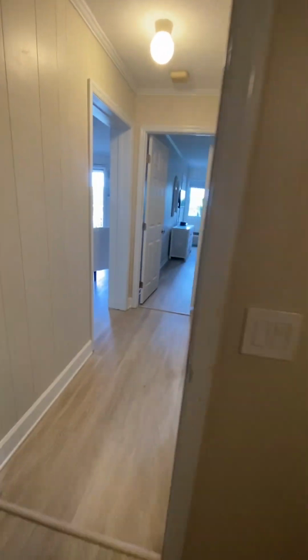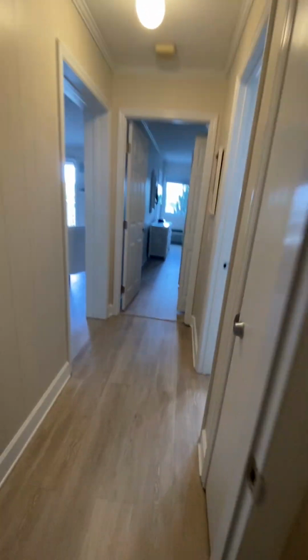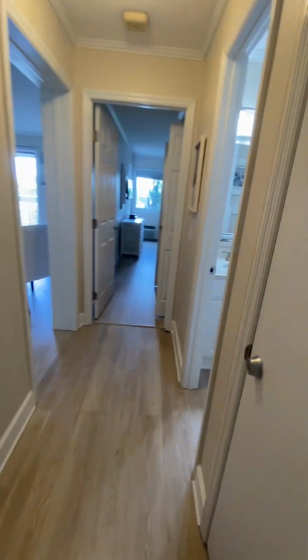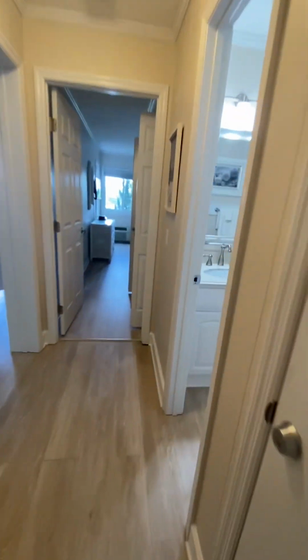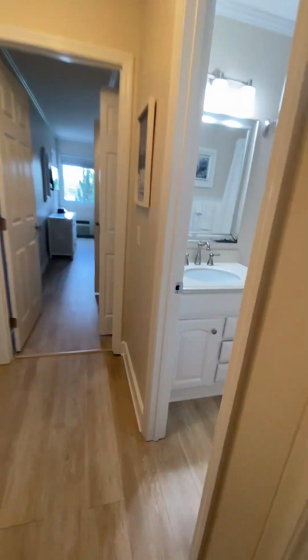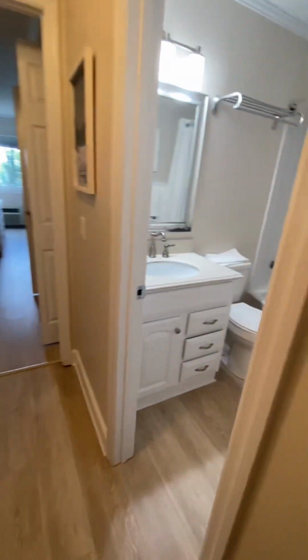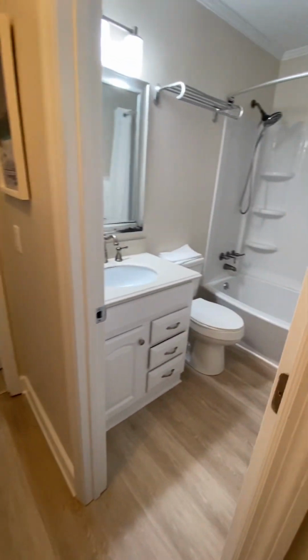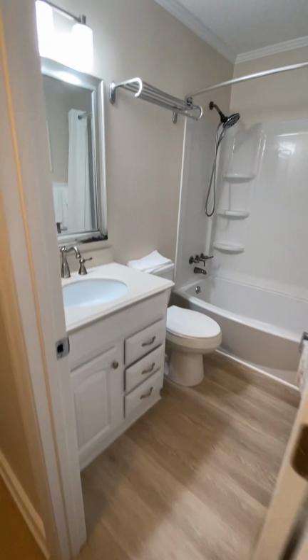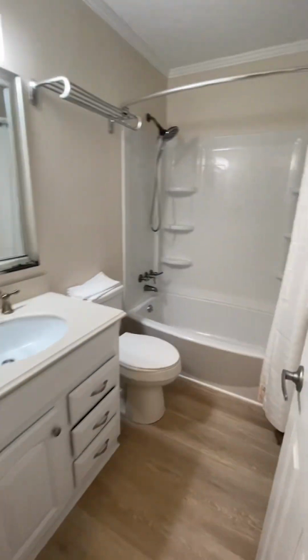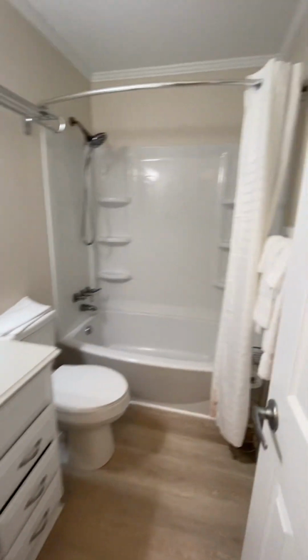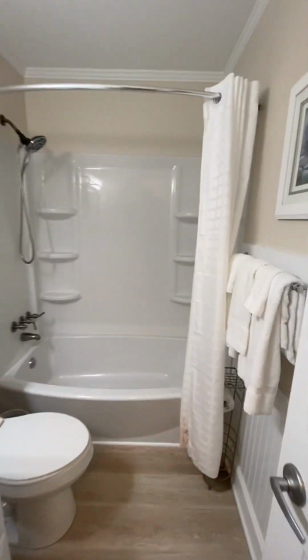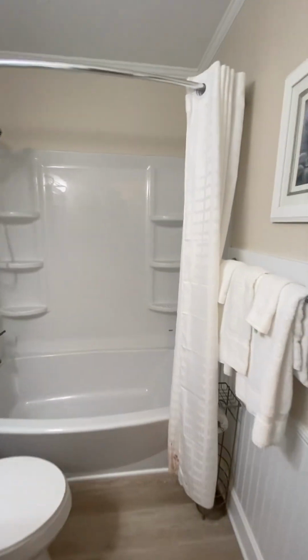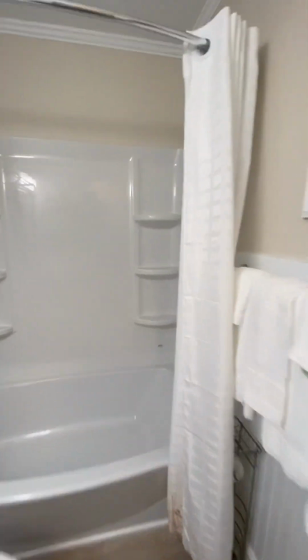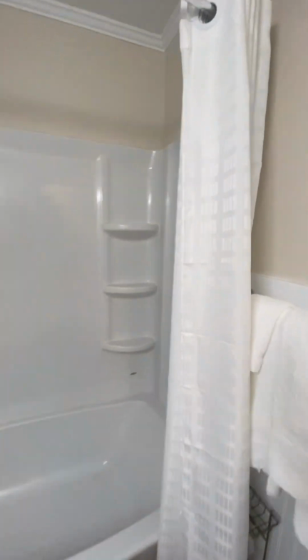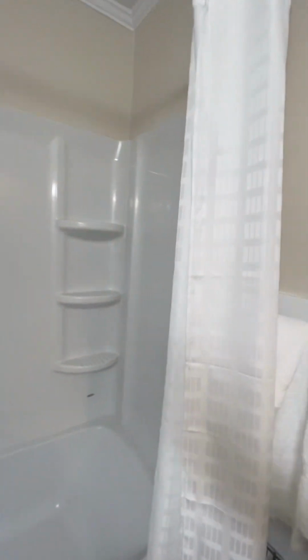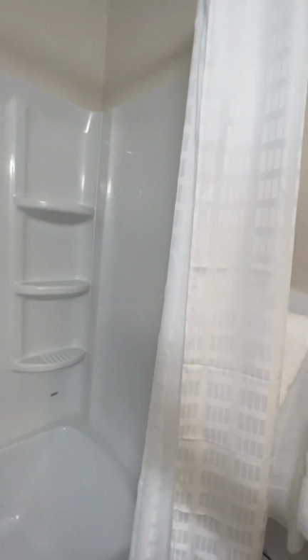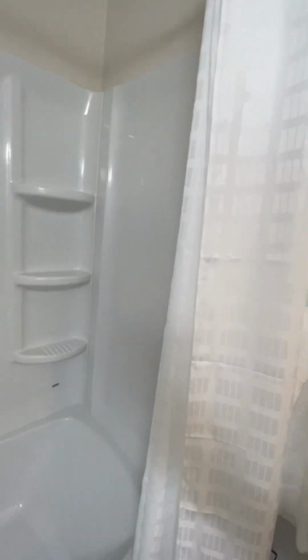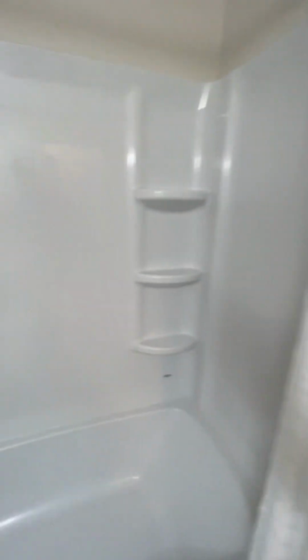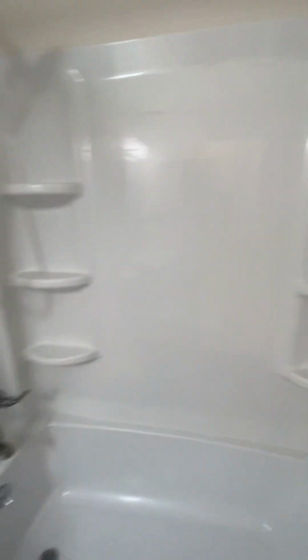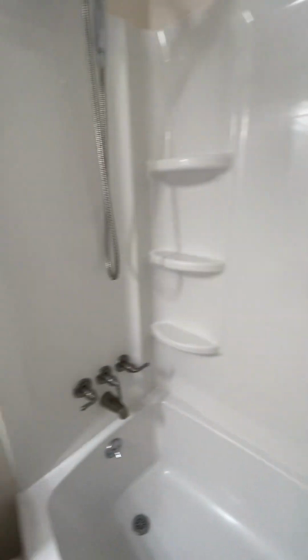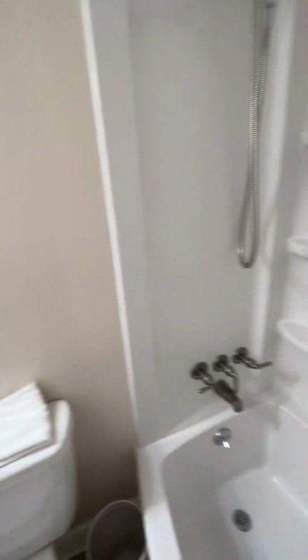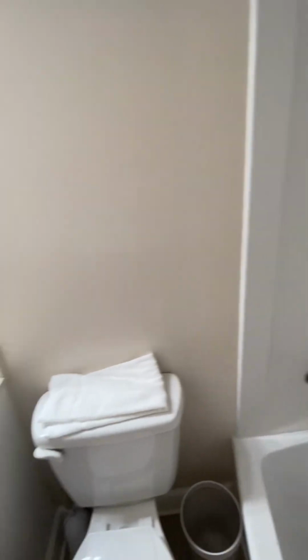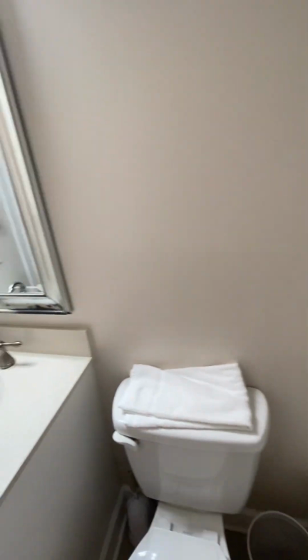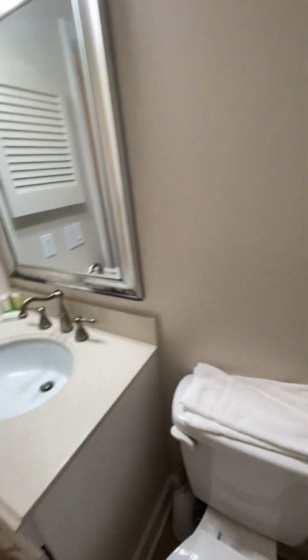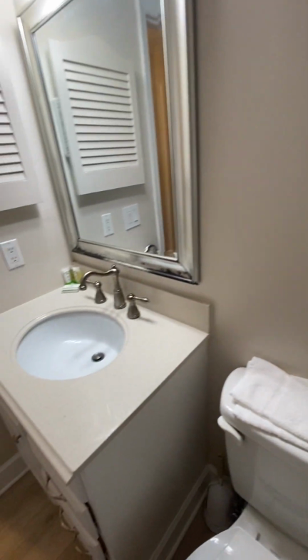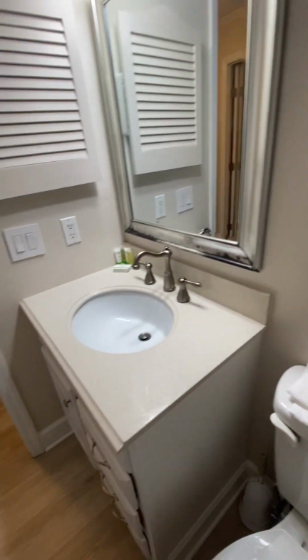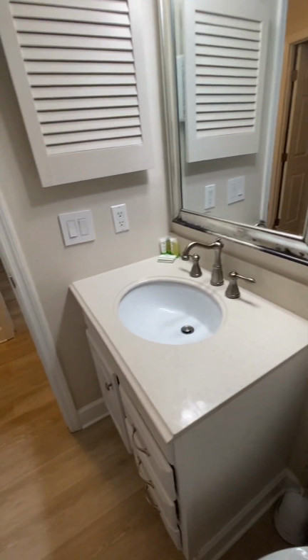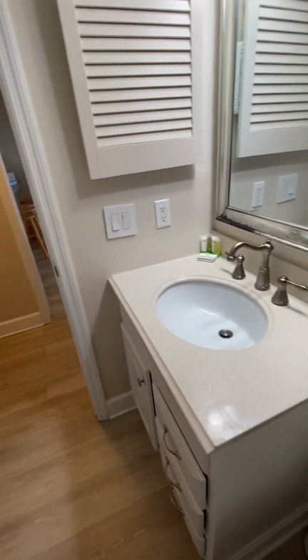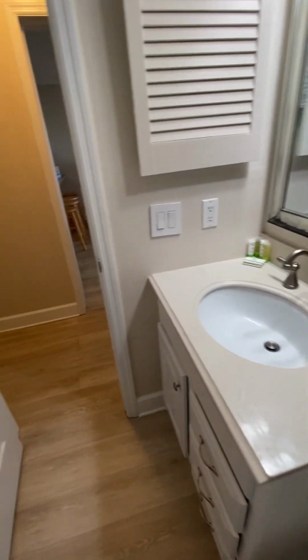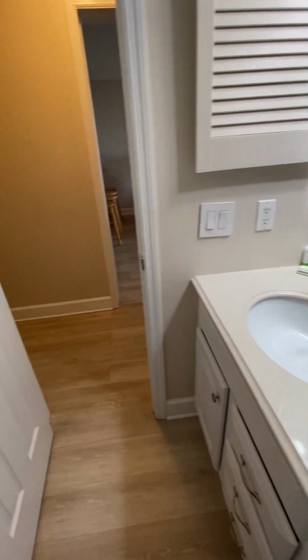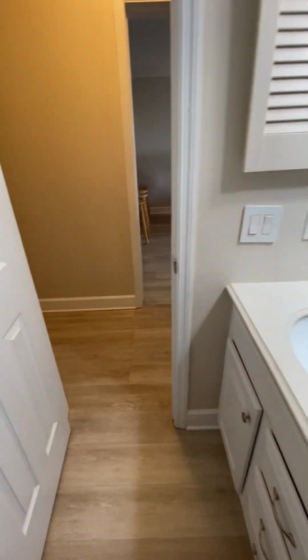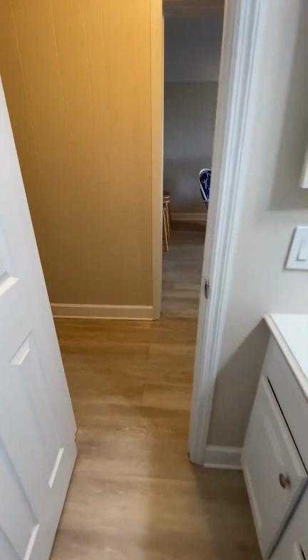Between the two bedrooms is the second bath with a tub surround and single vanity.